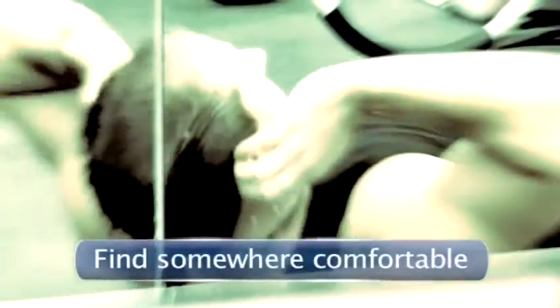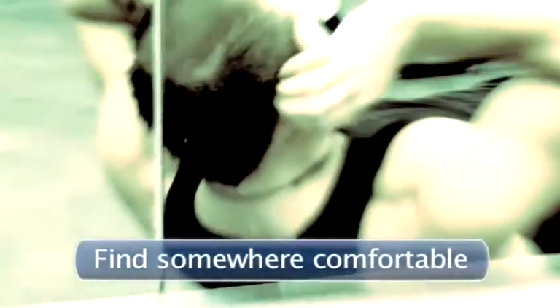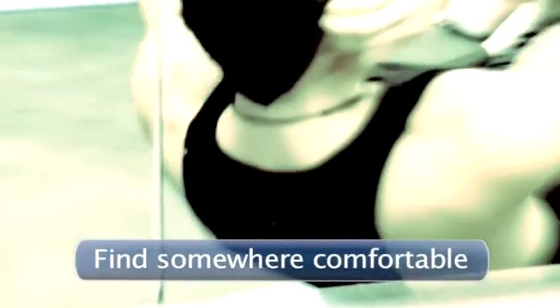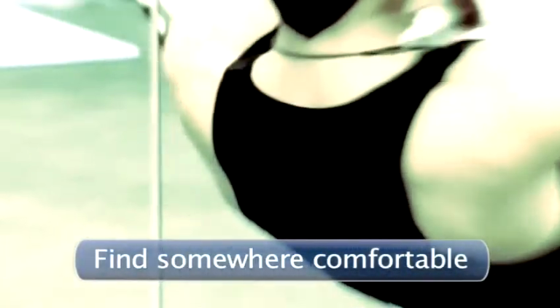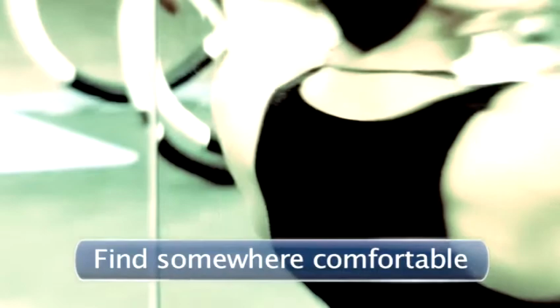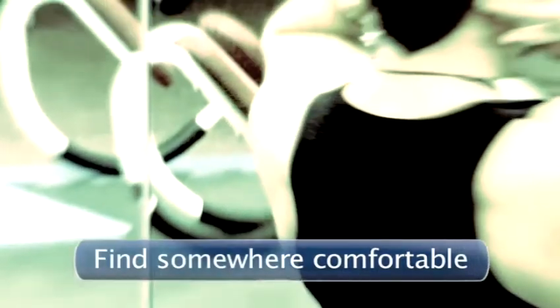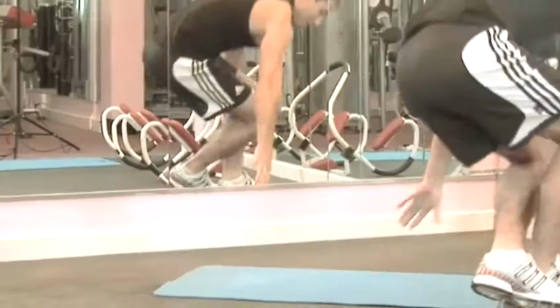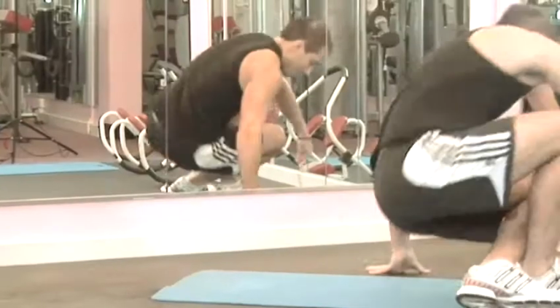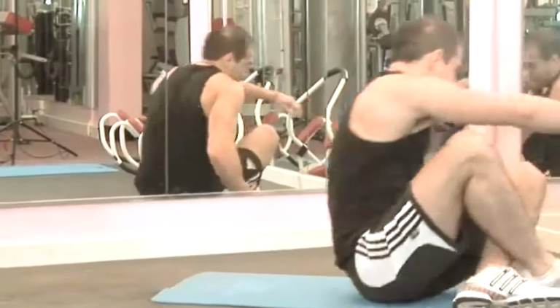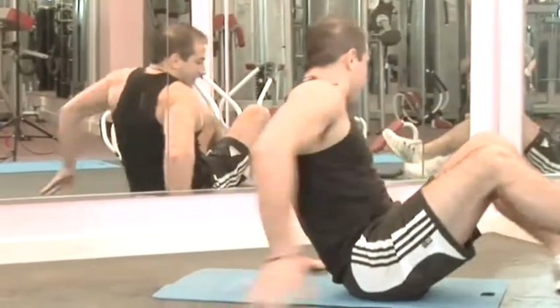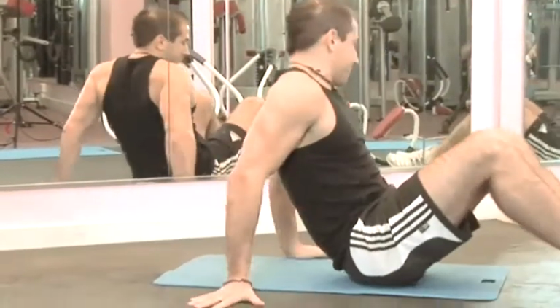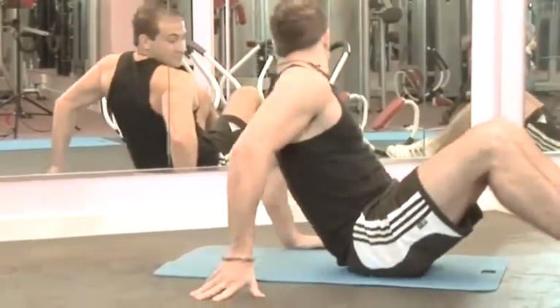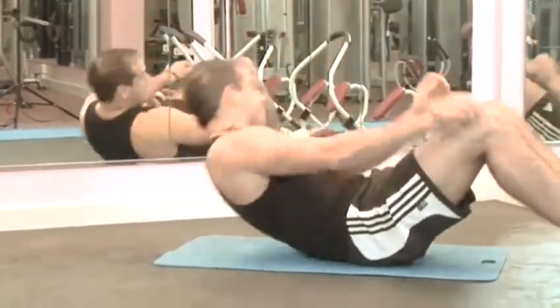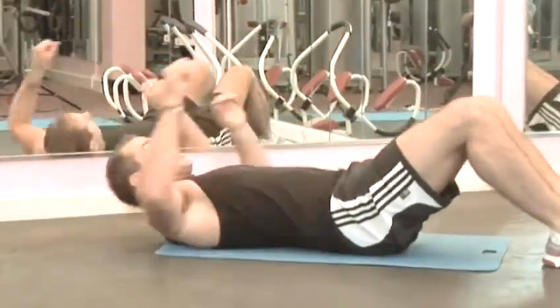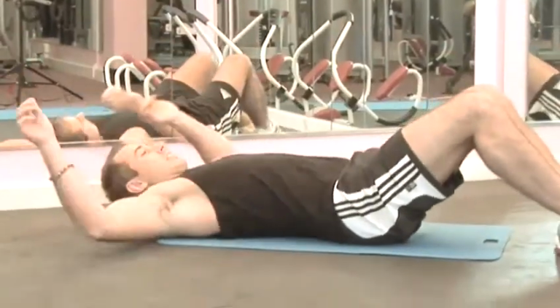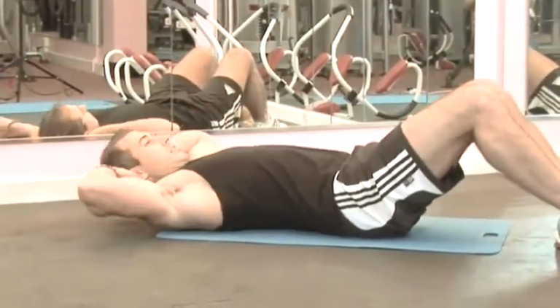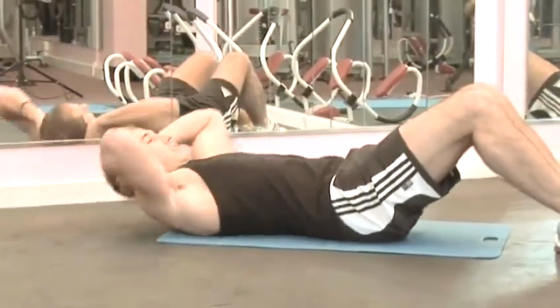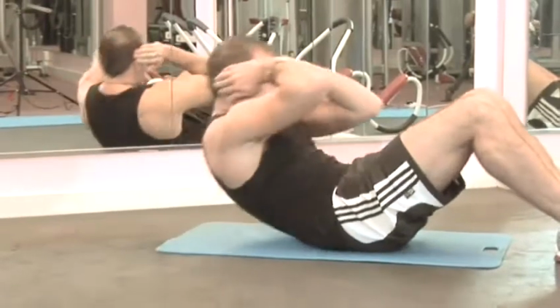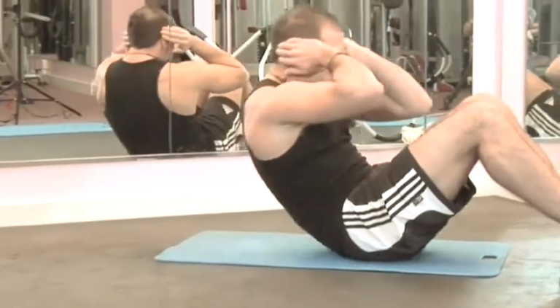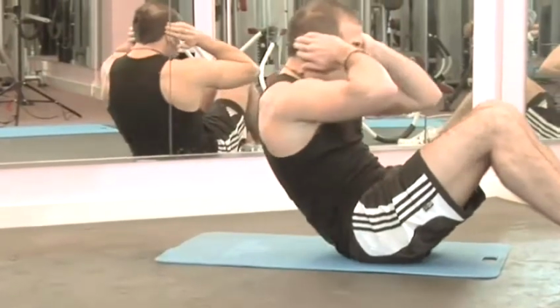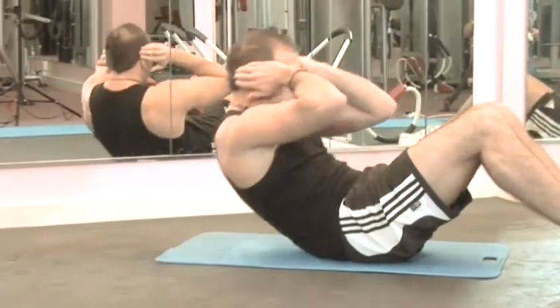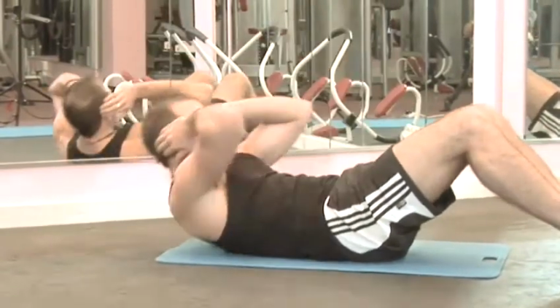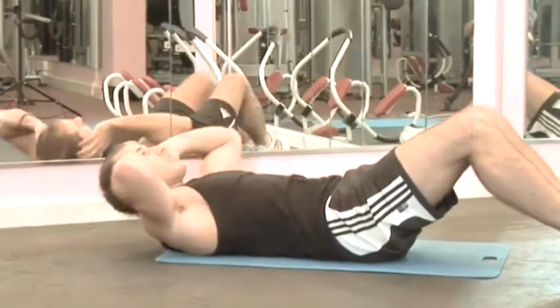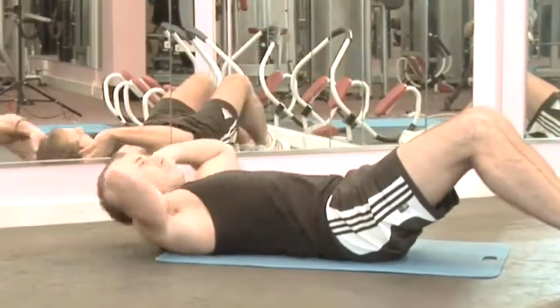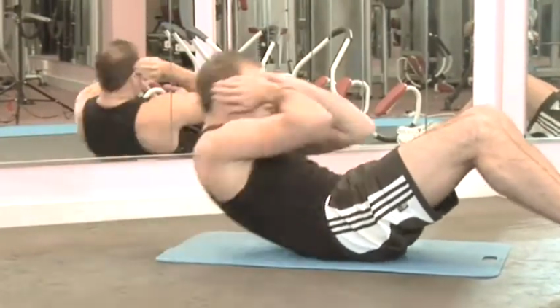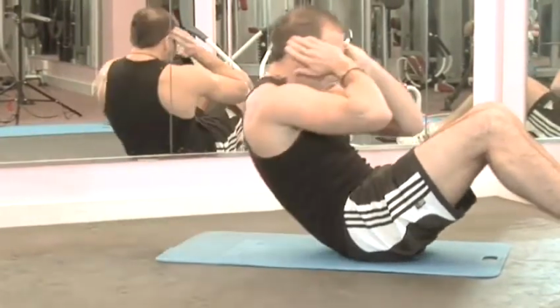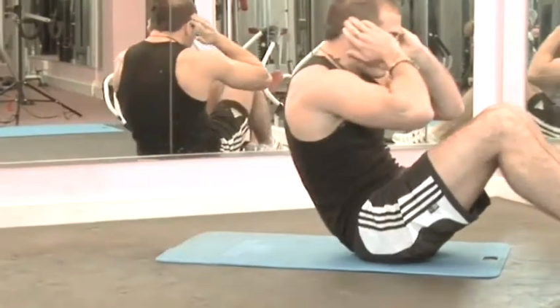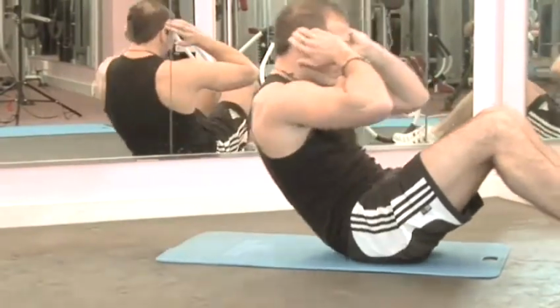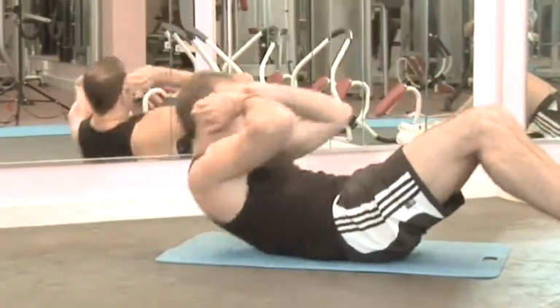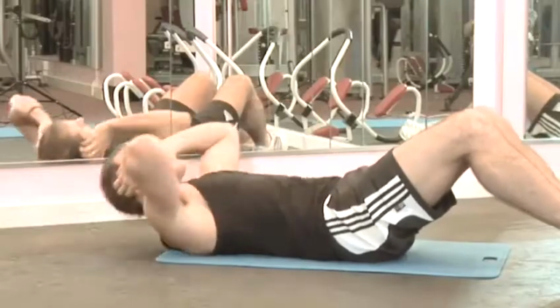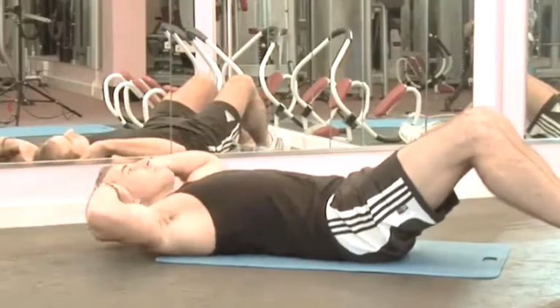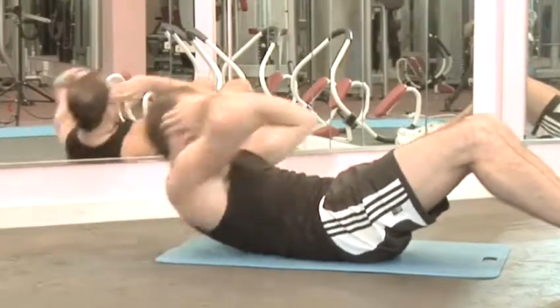Step 1: Find somewhere comfortable. Make sure you find somewhere comfortable like a flat level surface. You could use a yoga mat to lie on to make it softer on your back. If you are in the gym, make sure you are not obstructing anyone else's activity.